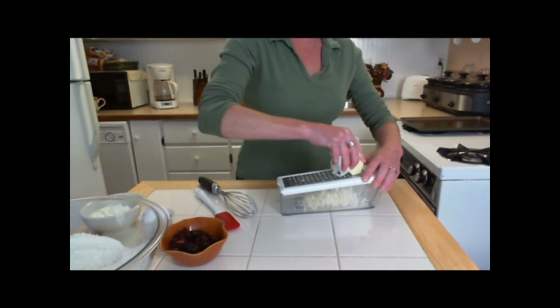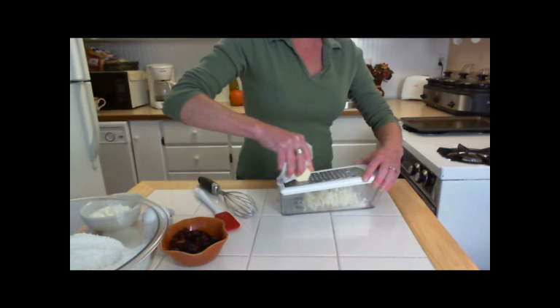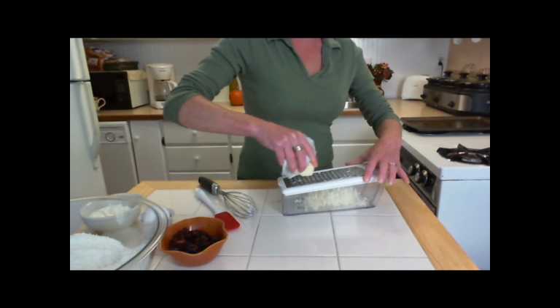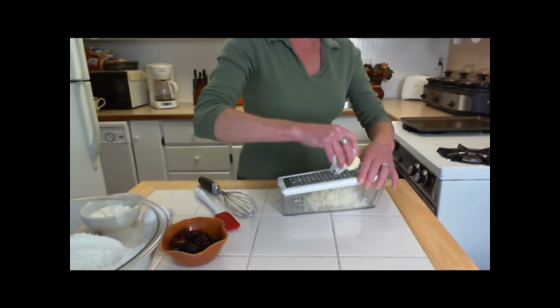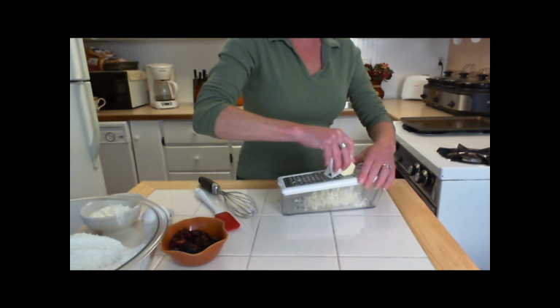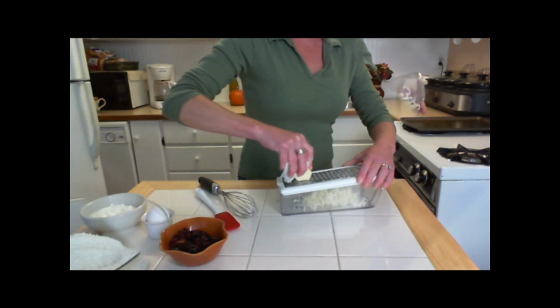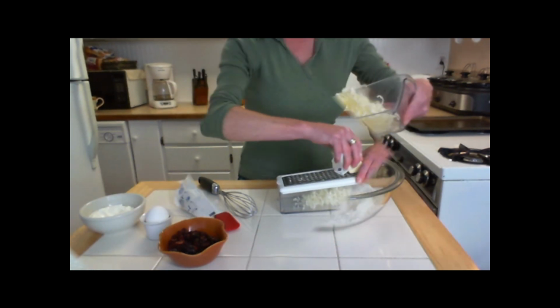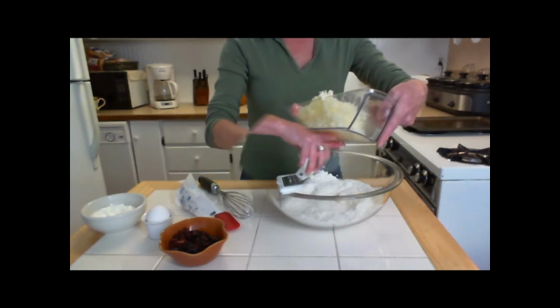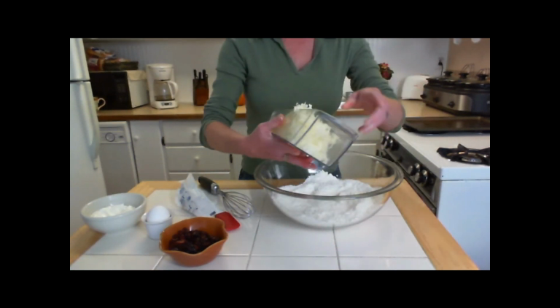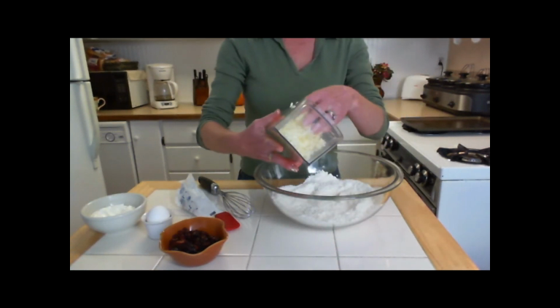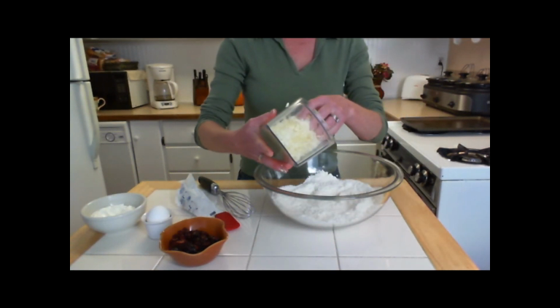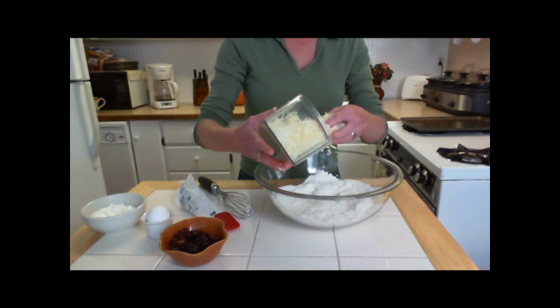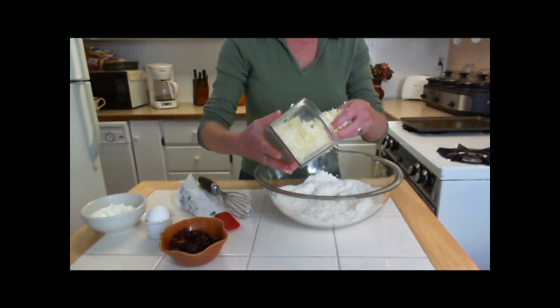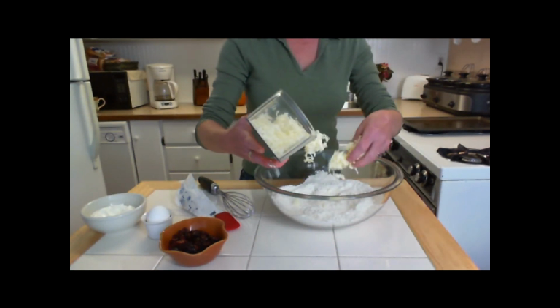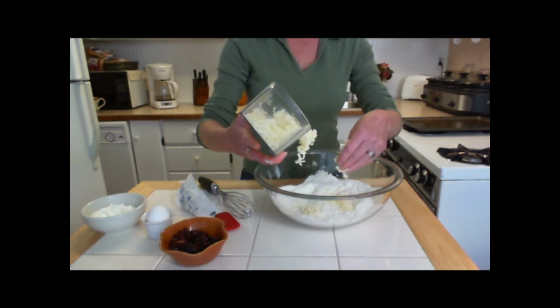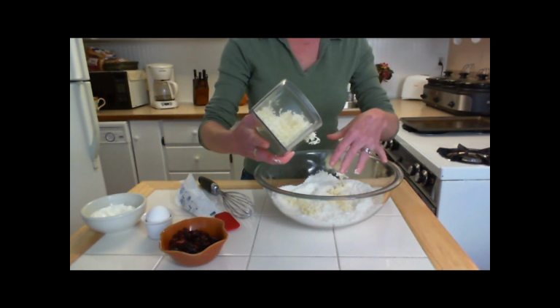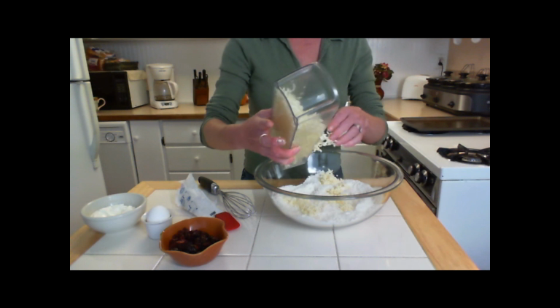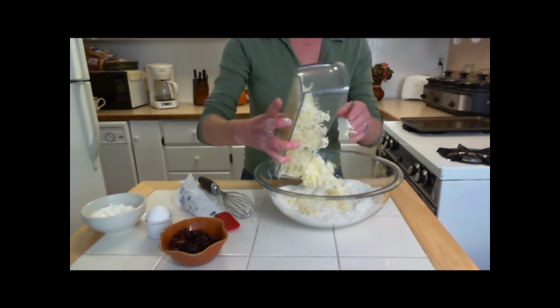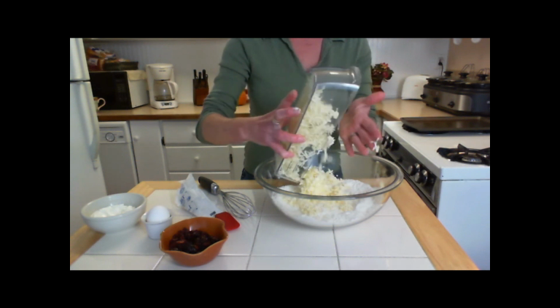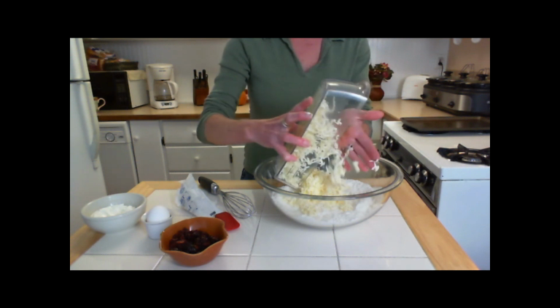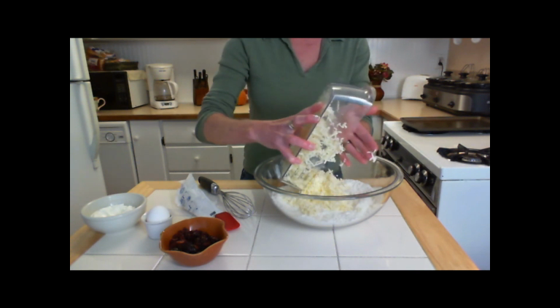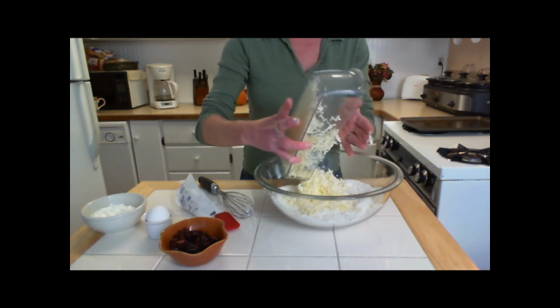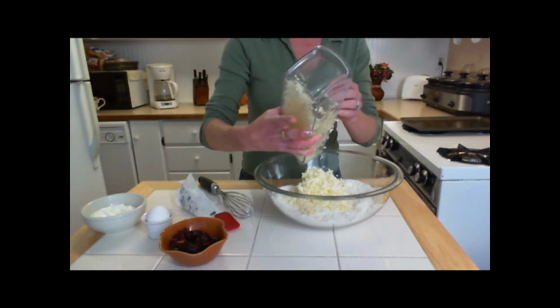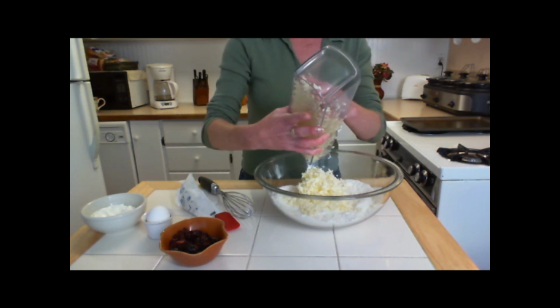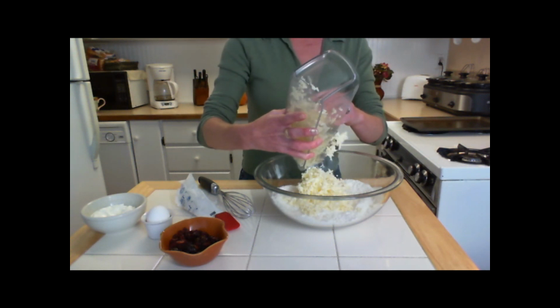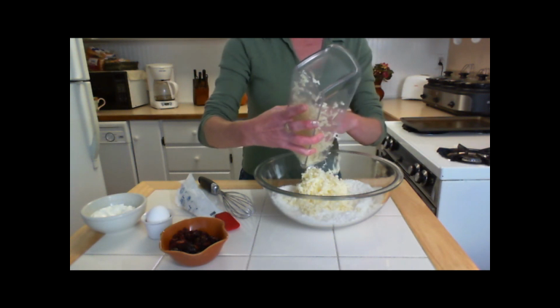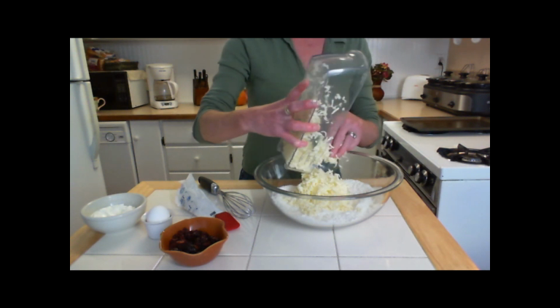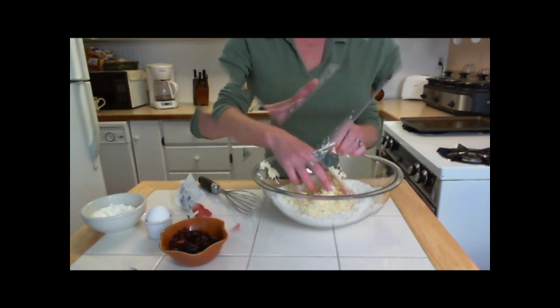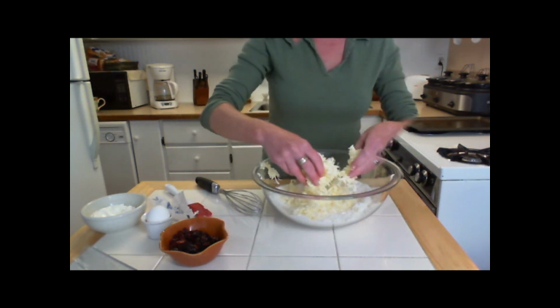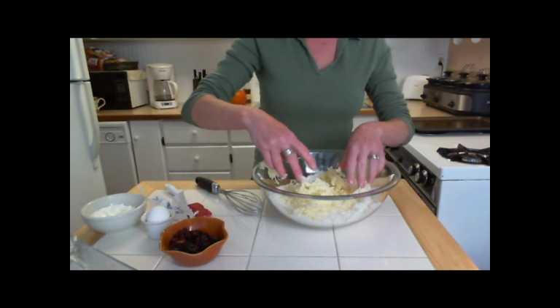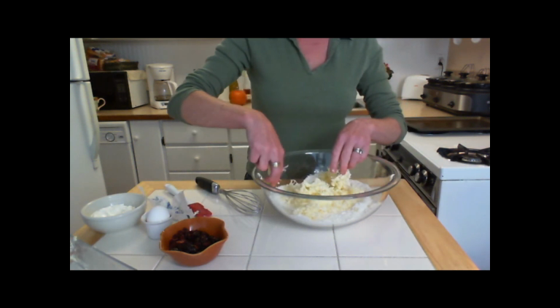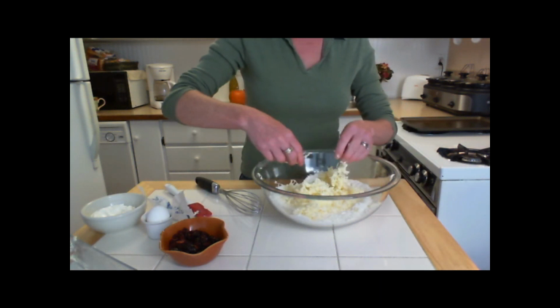Now grate the stick of butter. Add the grated butter to the flour mixture and, using your fingertips, blend it in well.